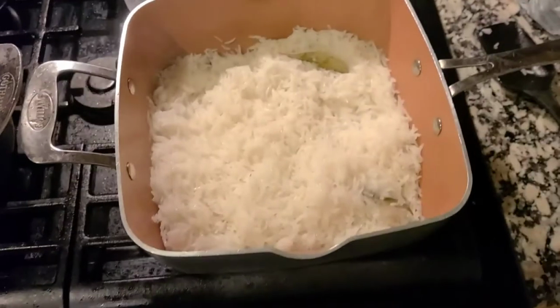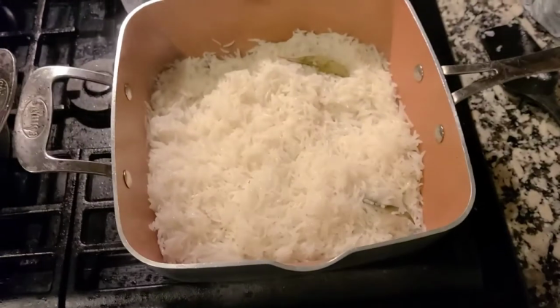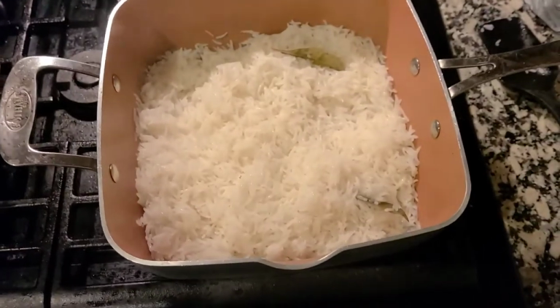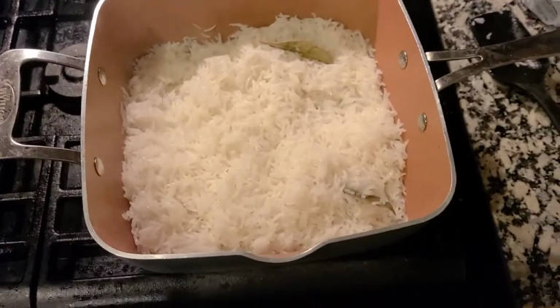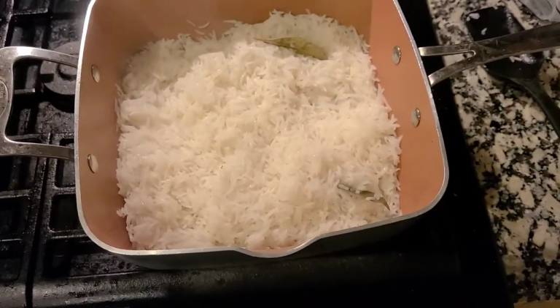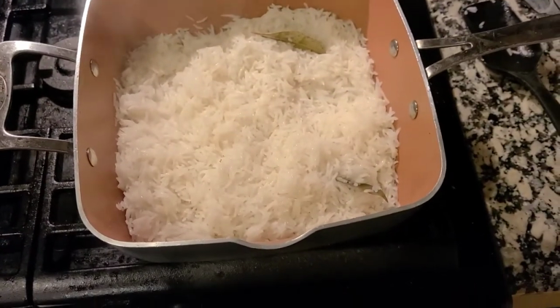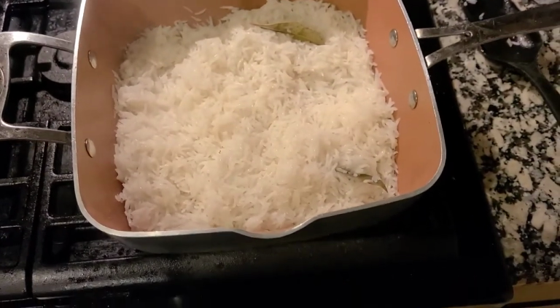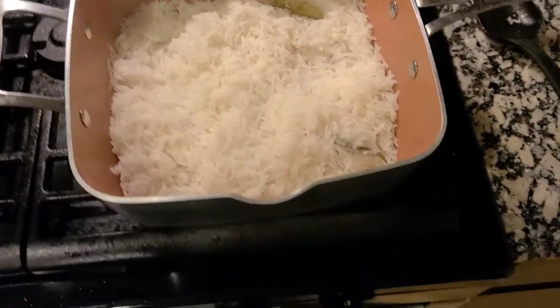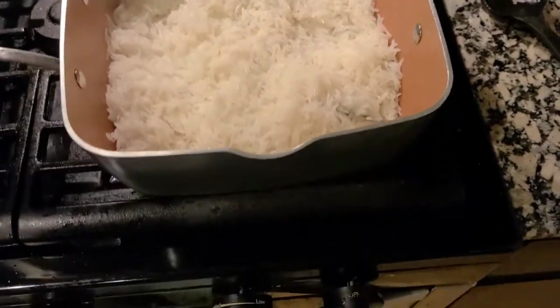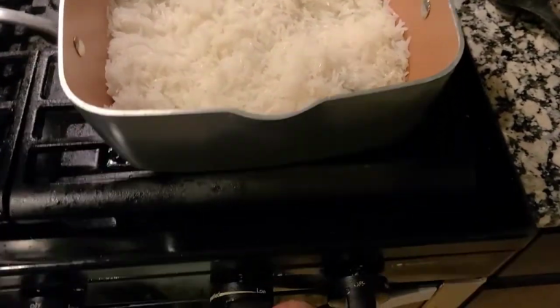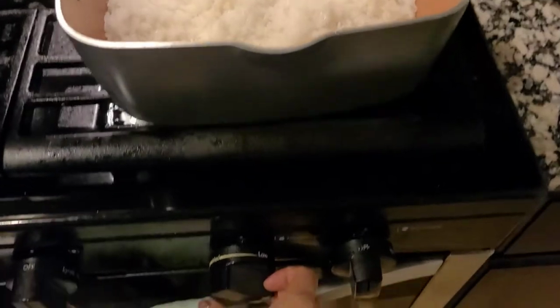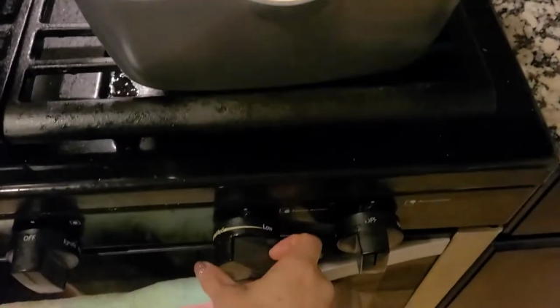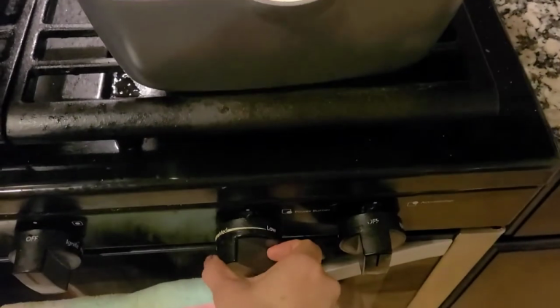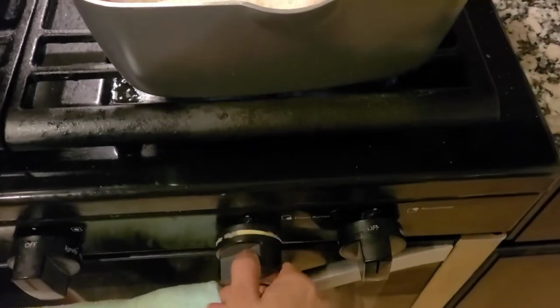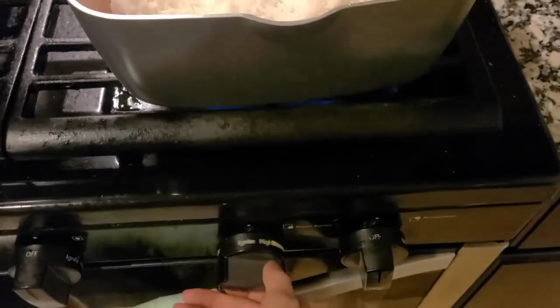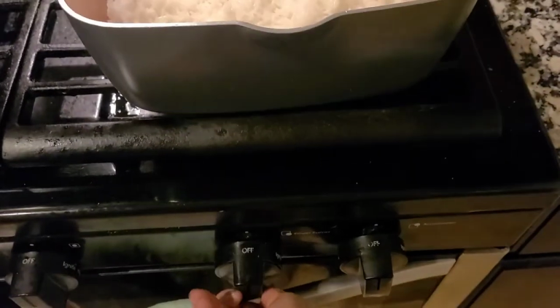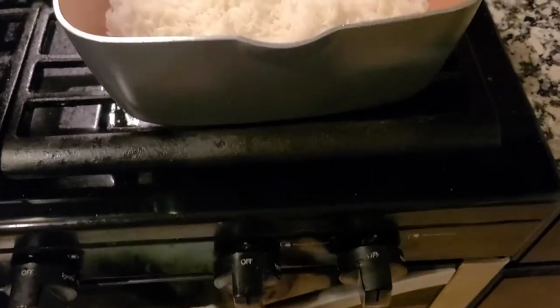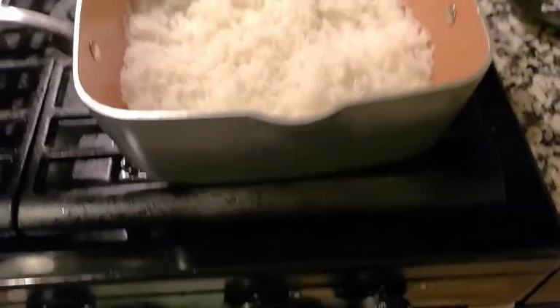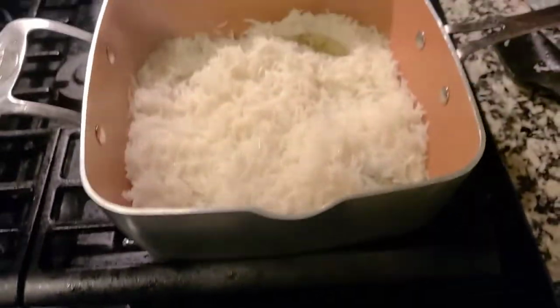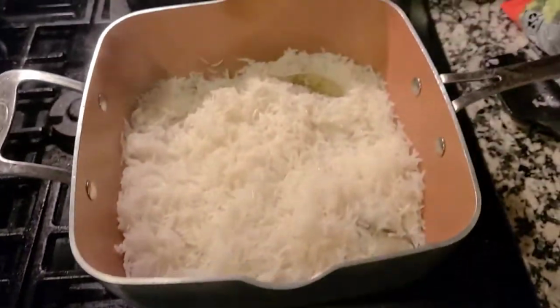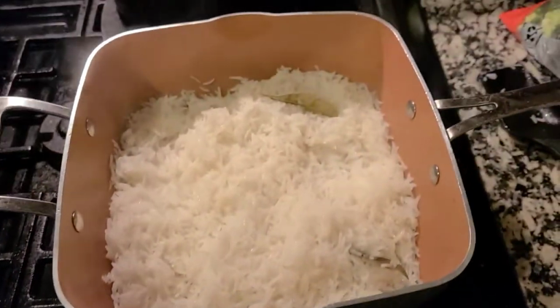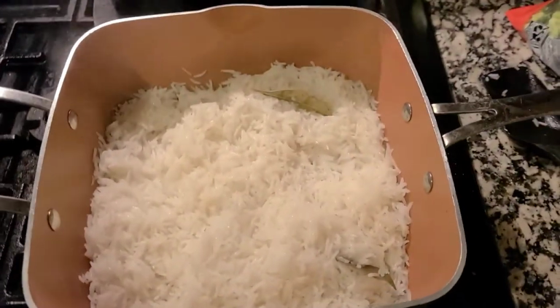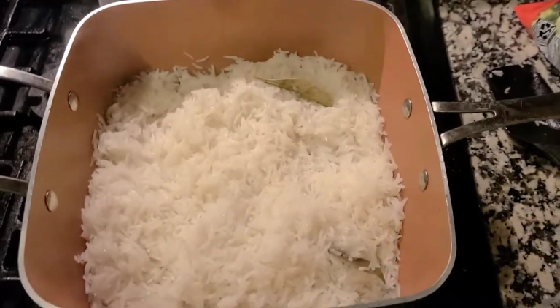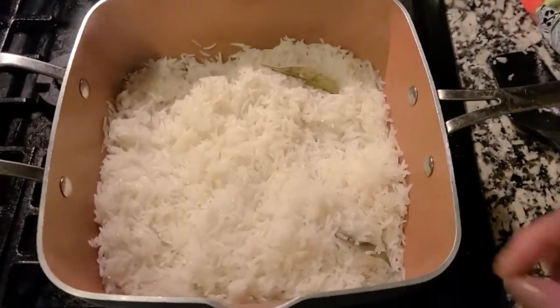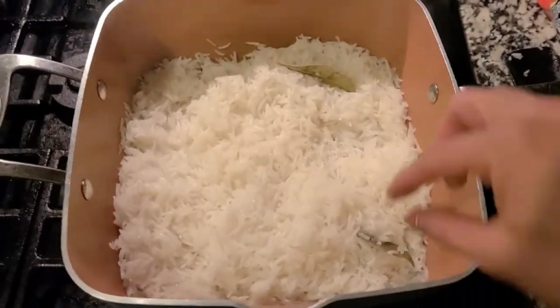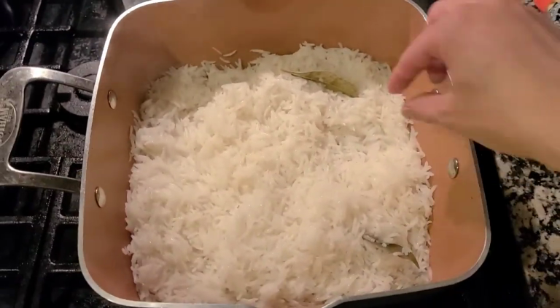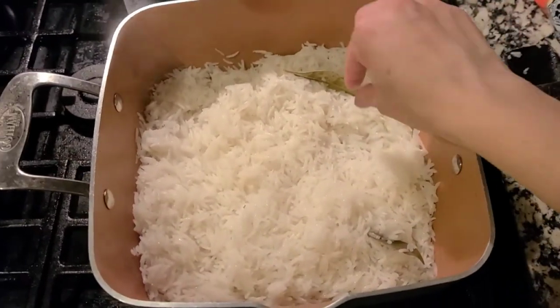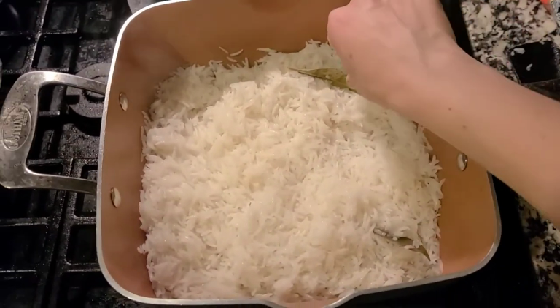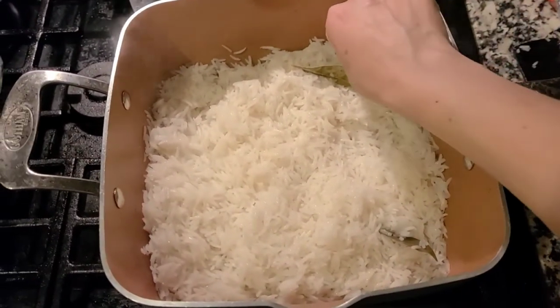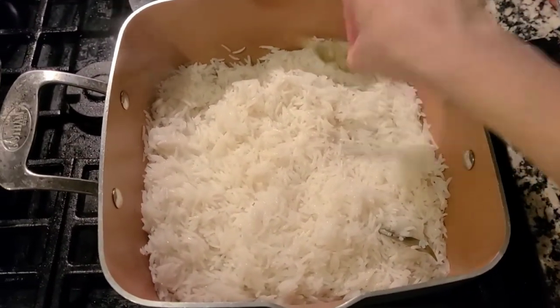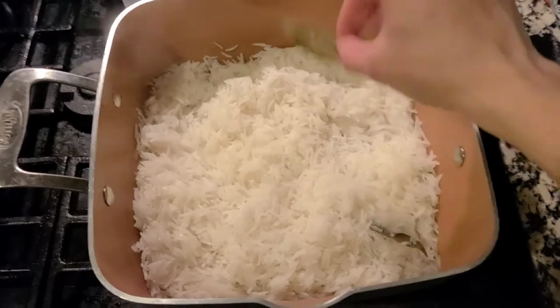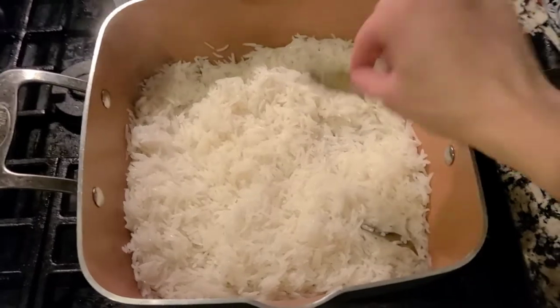The rice is ready. We're just going to turn it off and then take the bay leaves out.